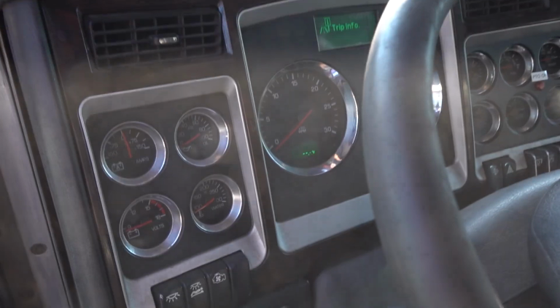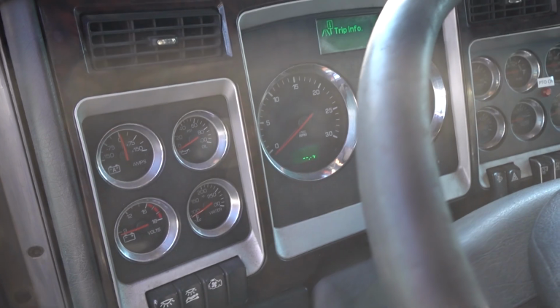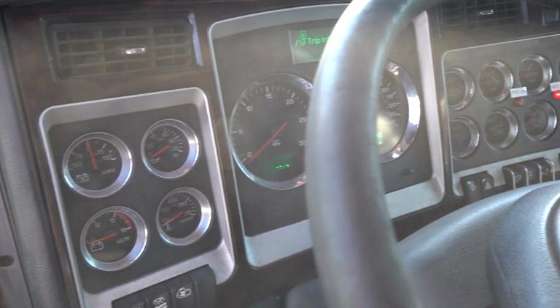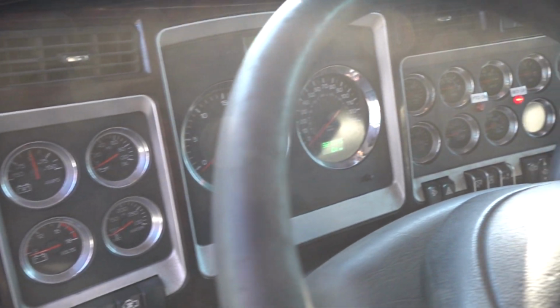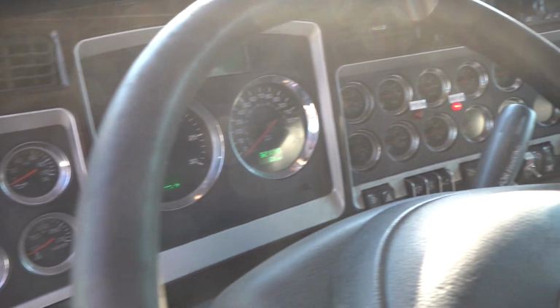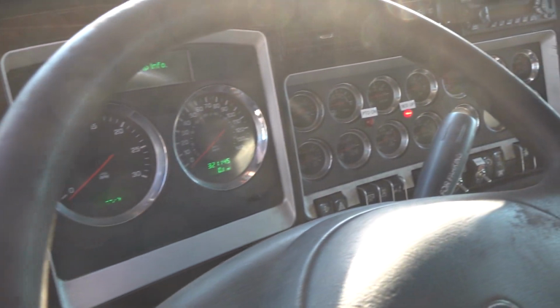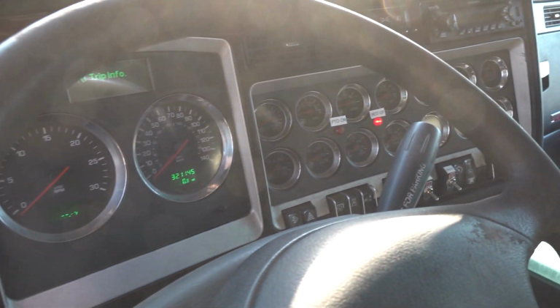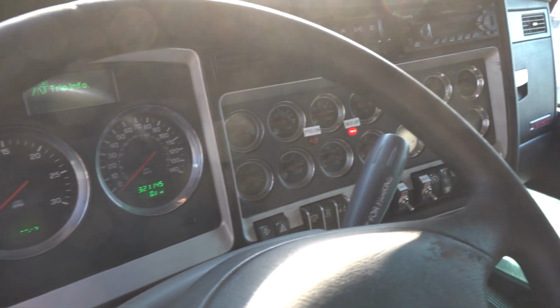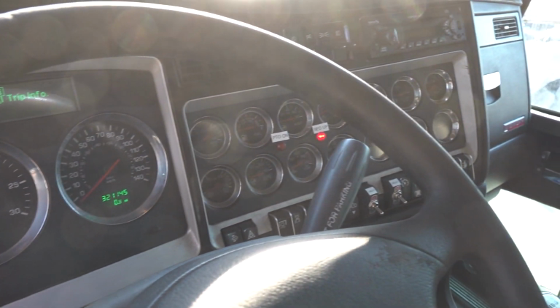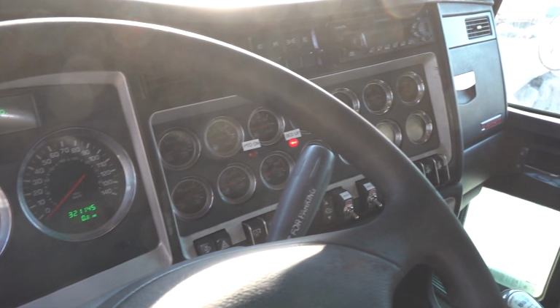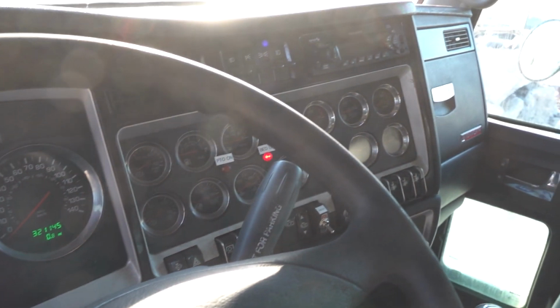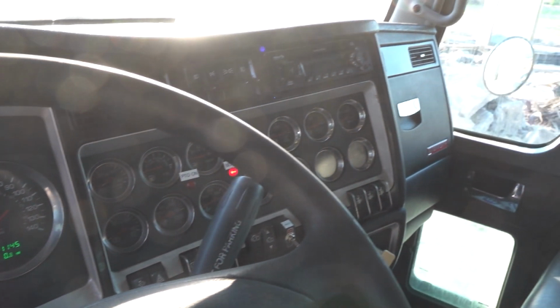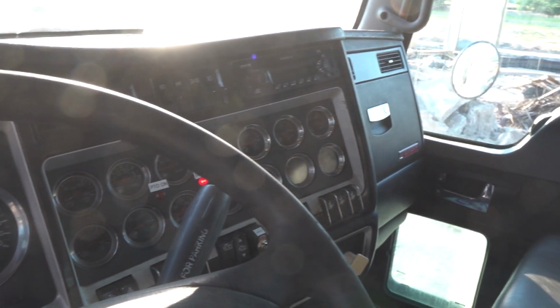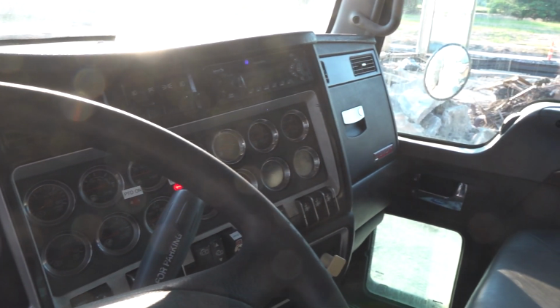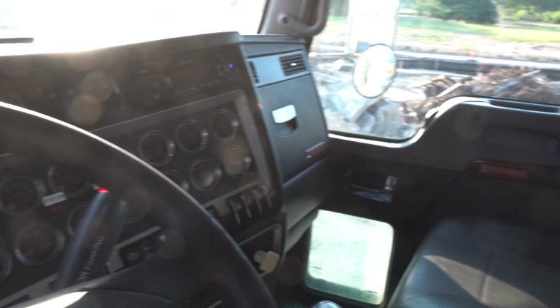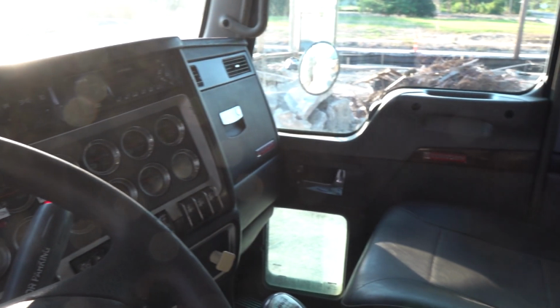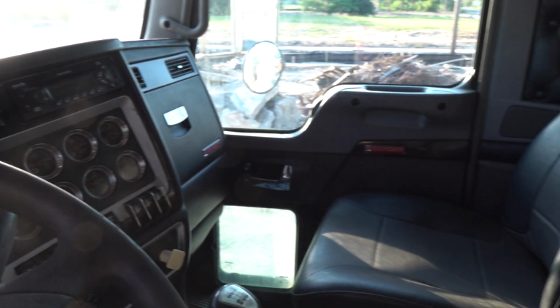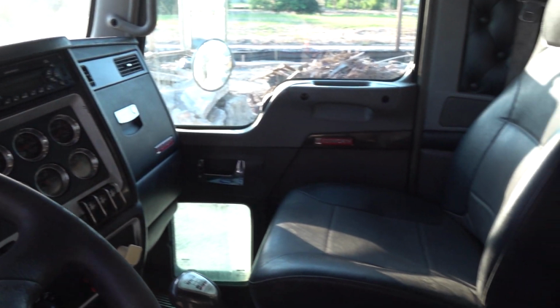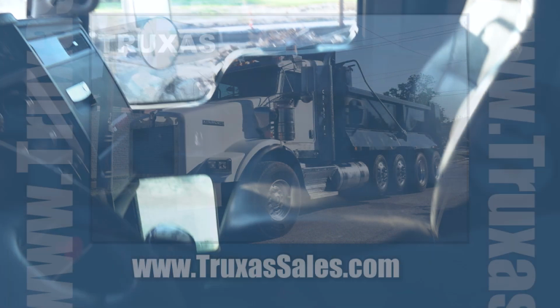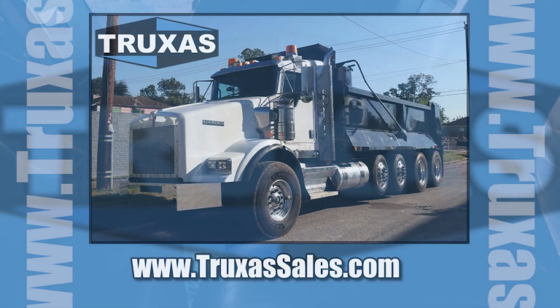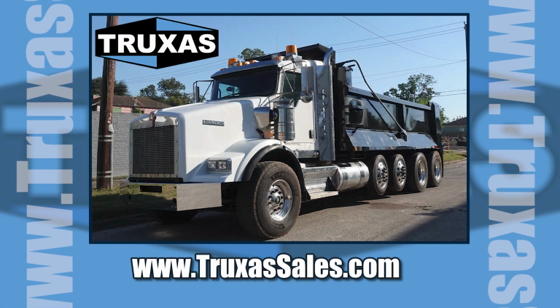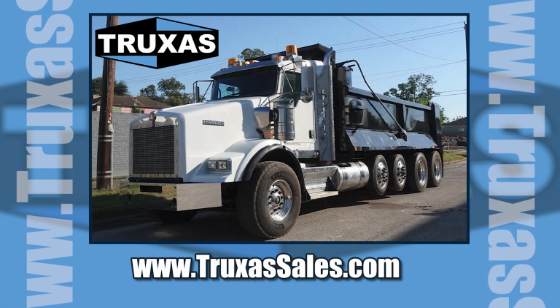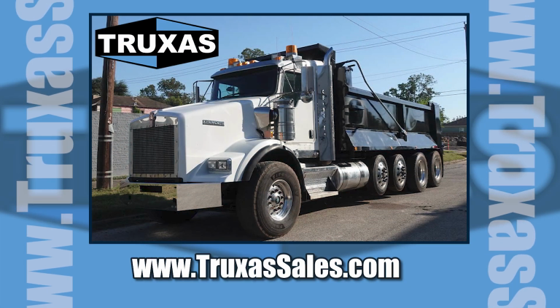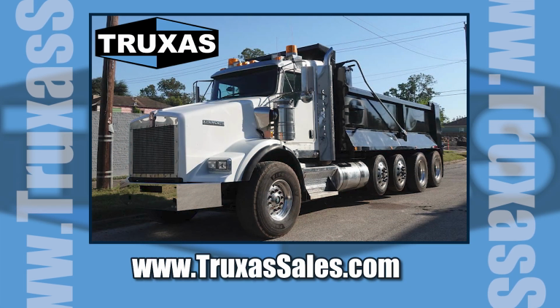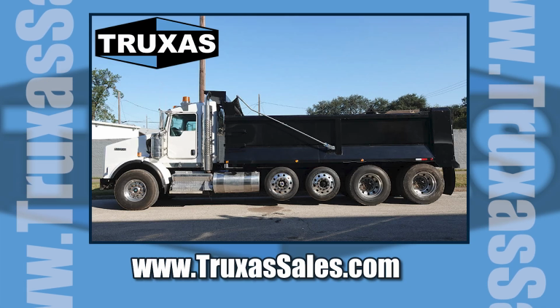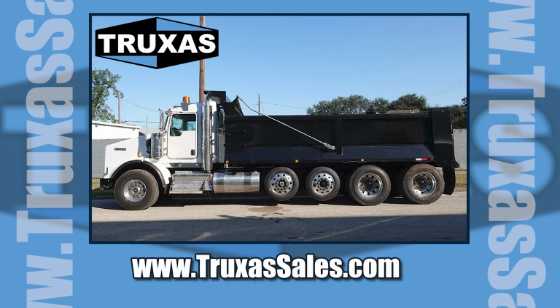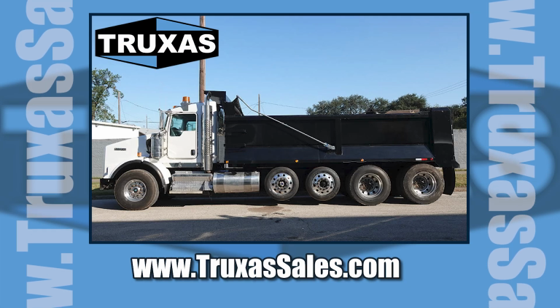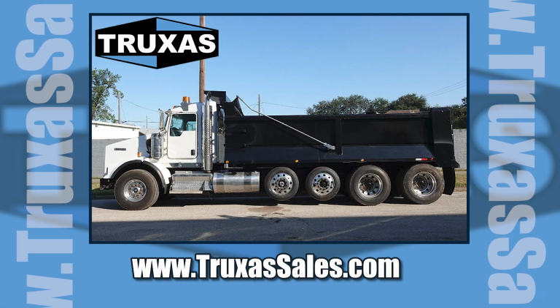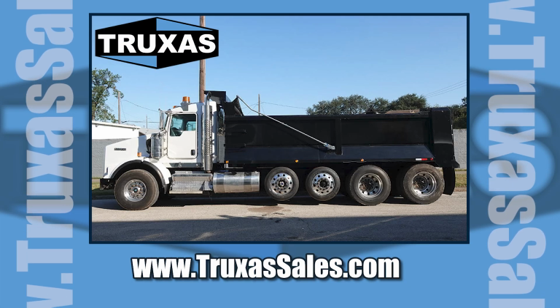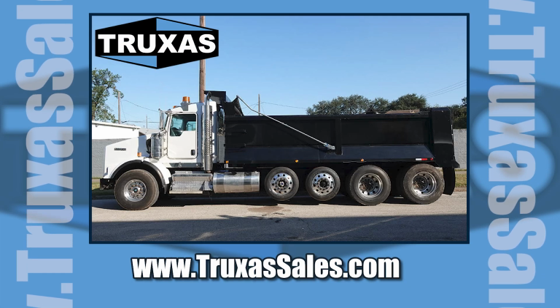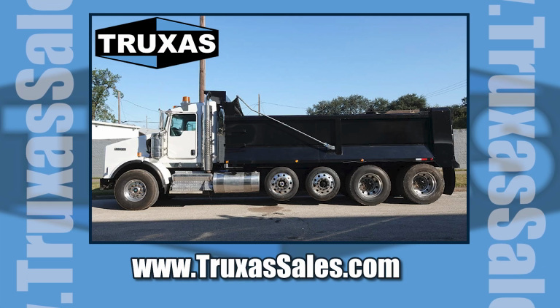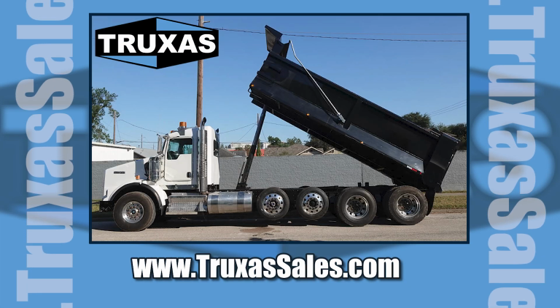Definitely a nice truck here. This is Shea with Trucks of Sales — thanks for watching. Please give us a call and visit our website at www.truxassales.com for more information. Thank you.